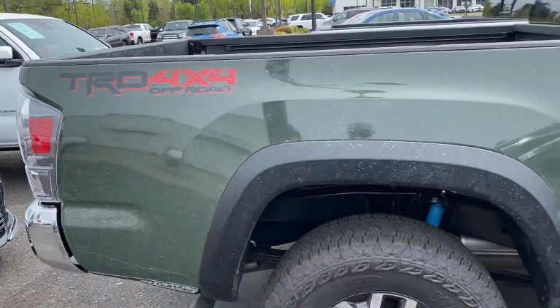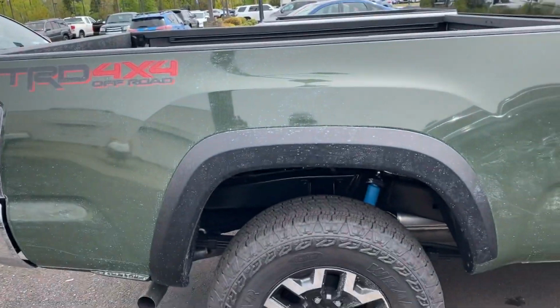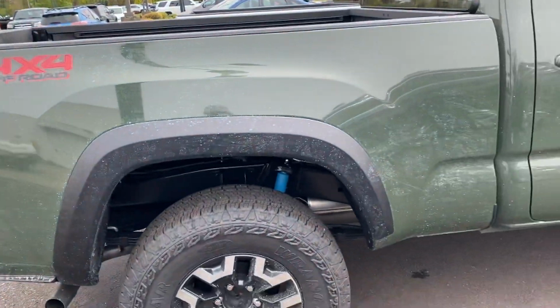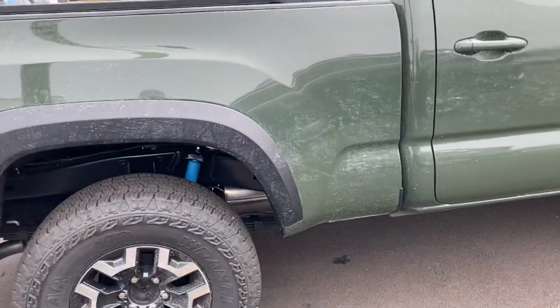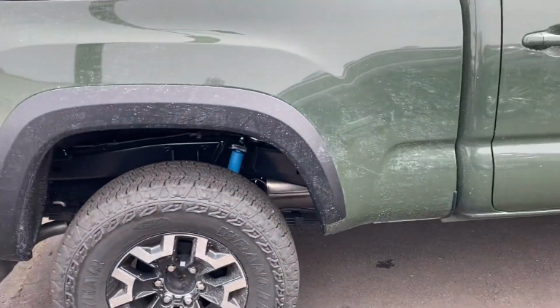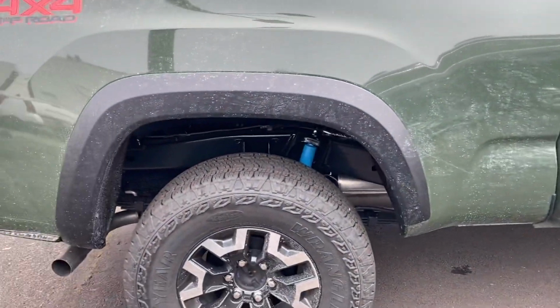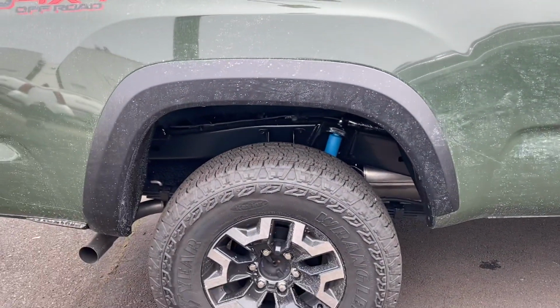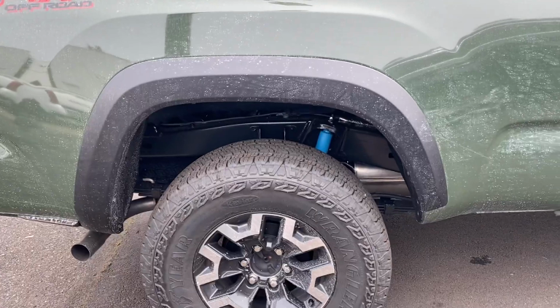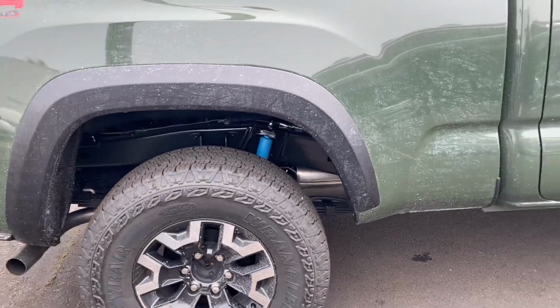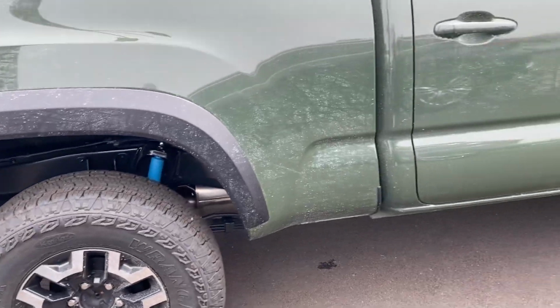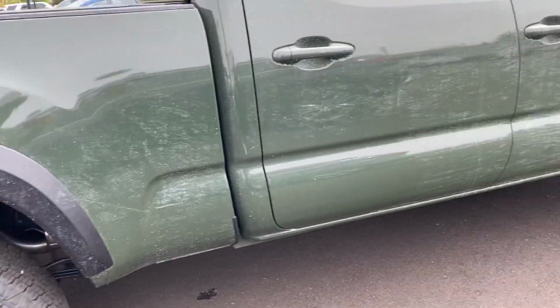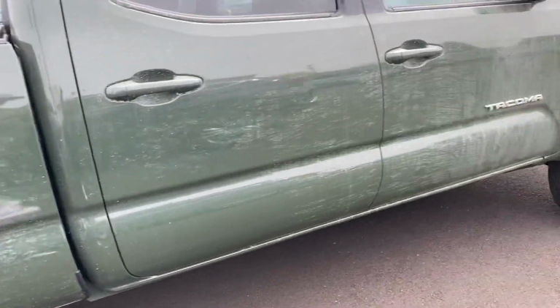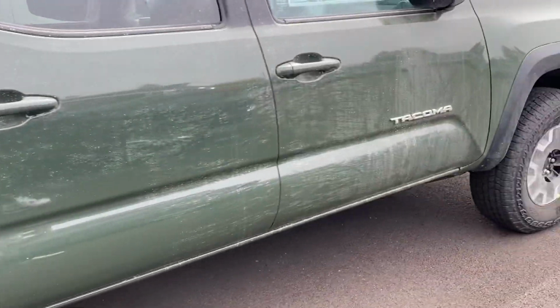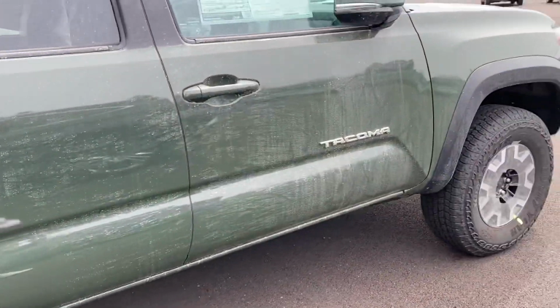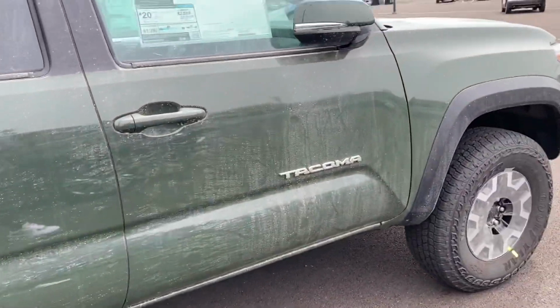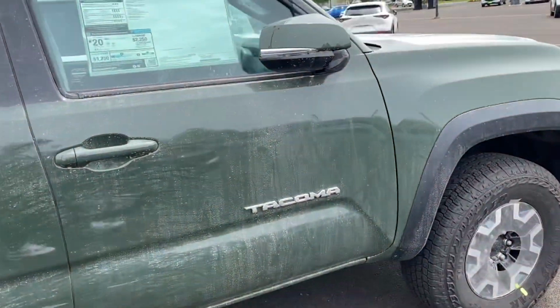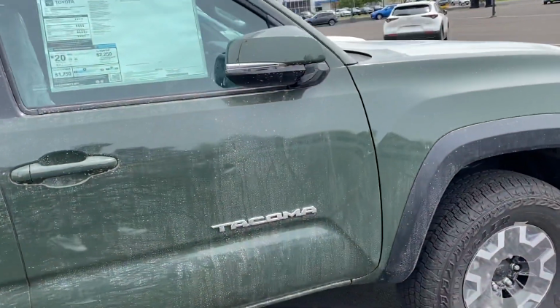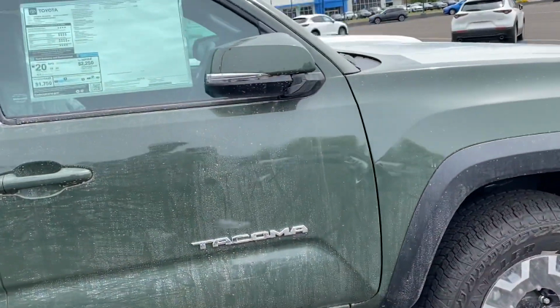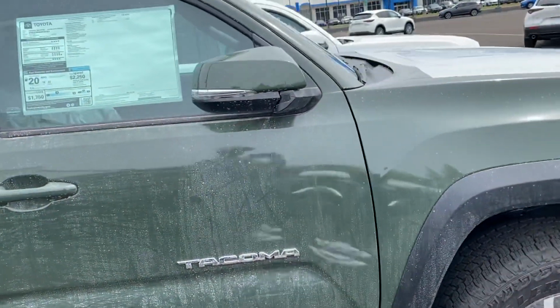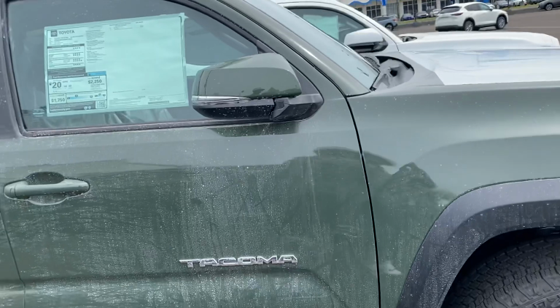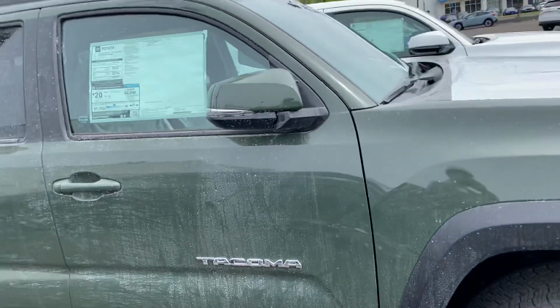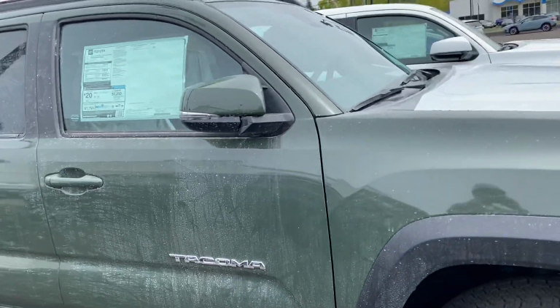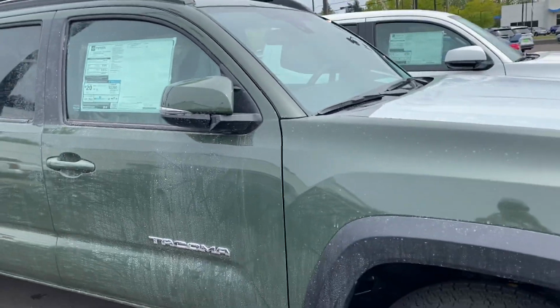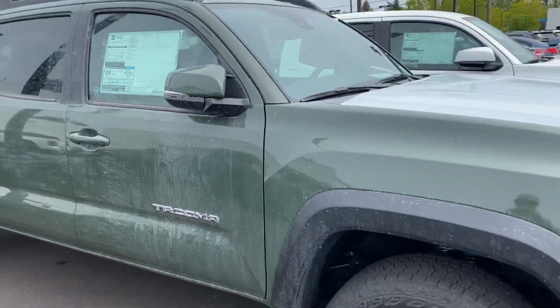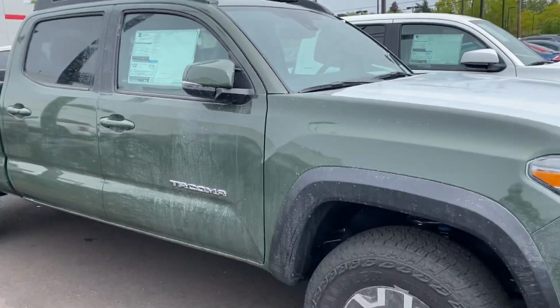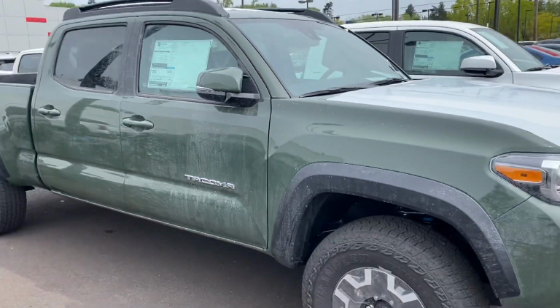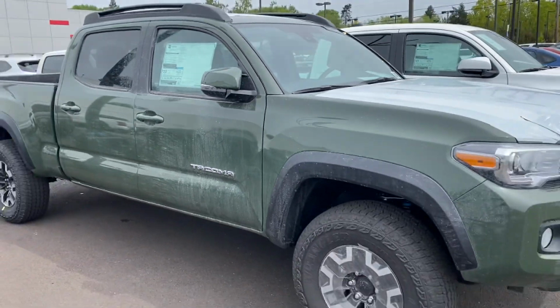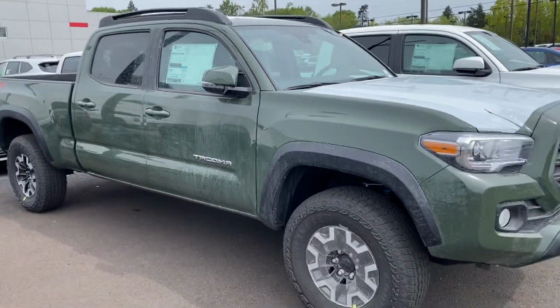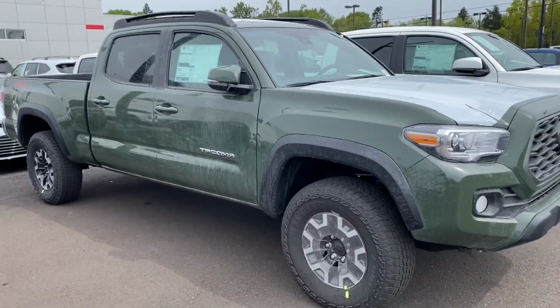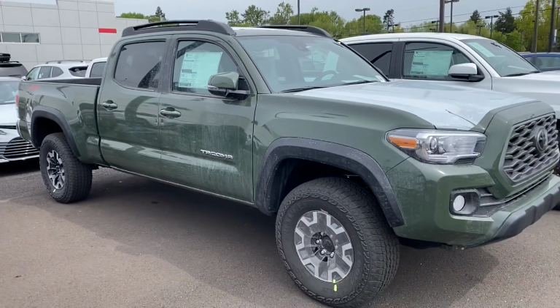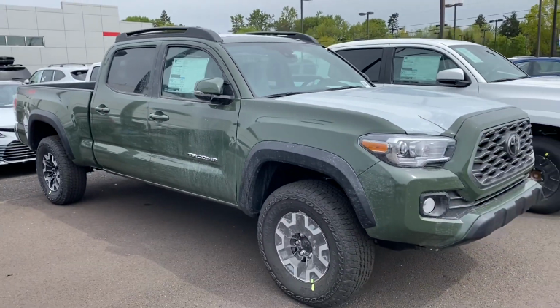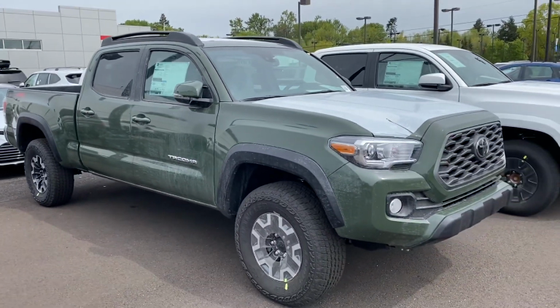This is the 2022 TRD Off-Road. You can see those Bilstein shocks underneath there. You guys have a good day, have a good weekend, and God bless — be safe. After all, it is Friday the 13th. Peace.